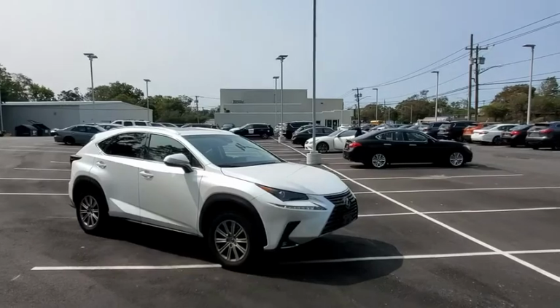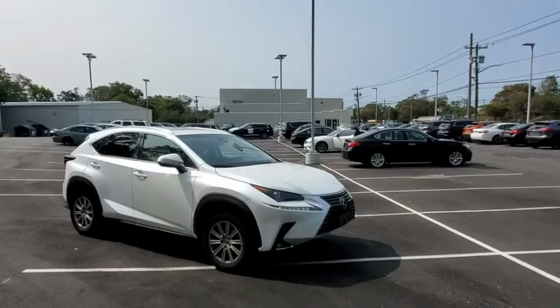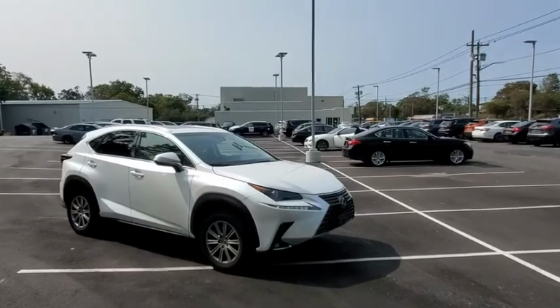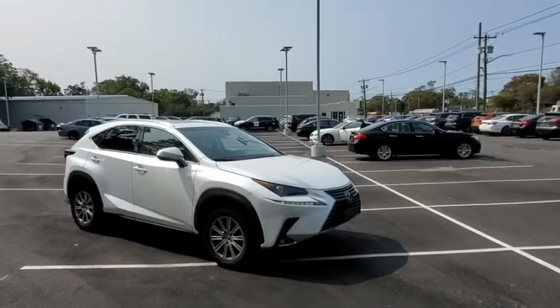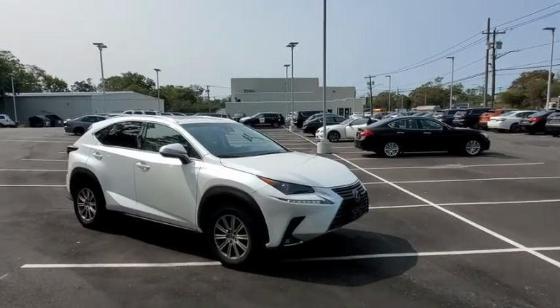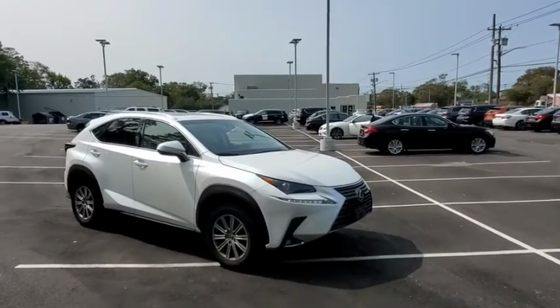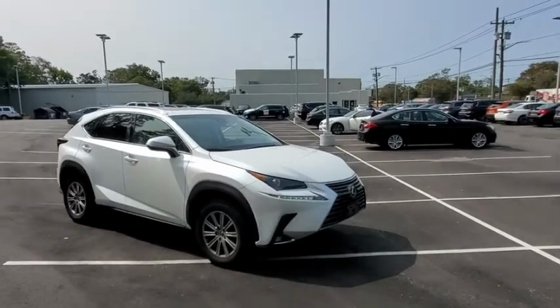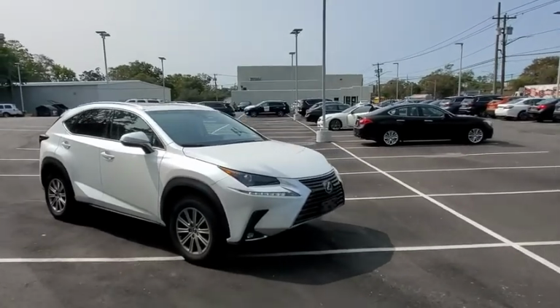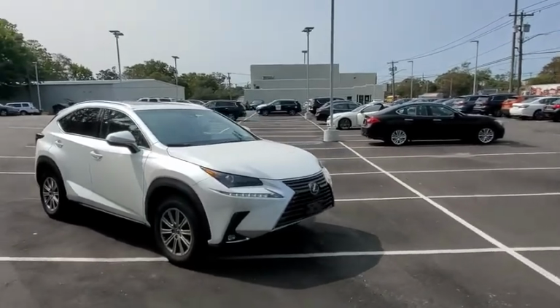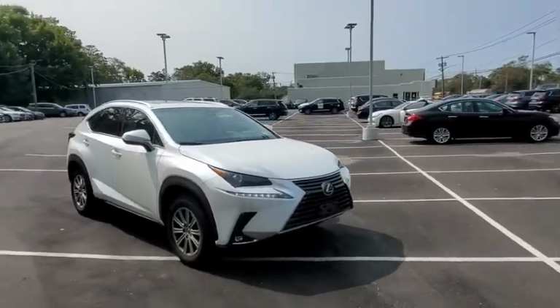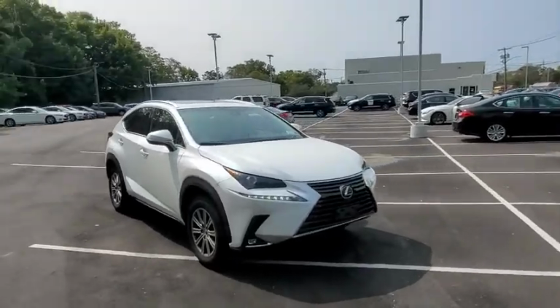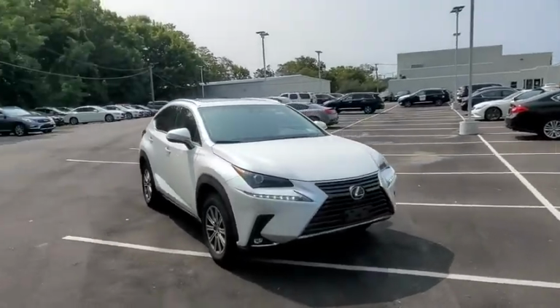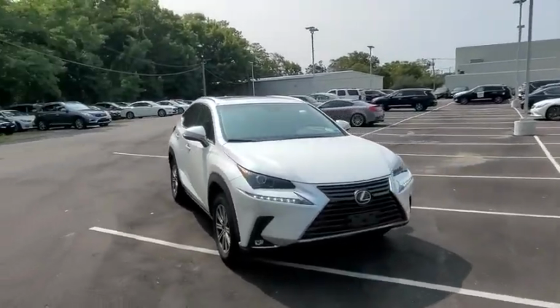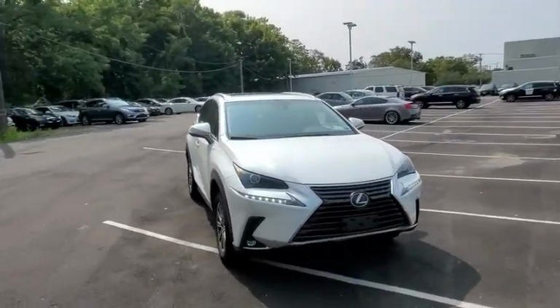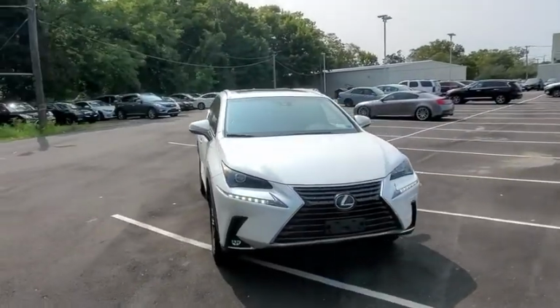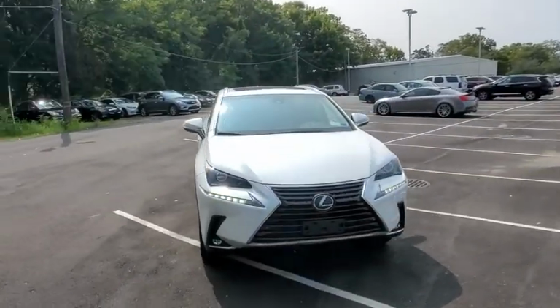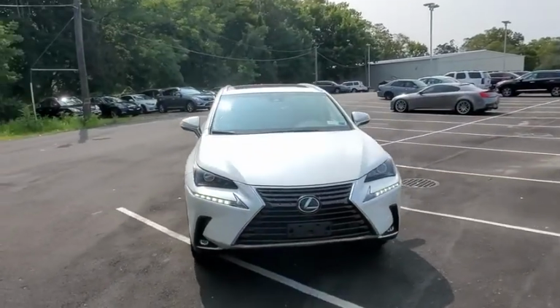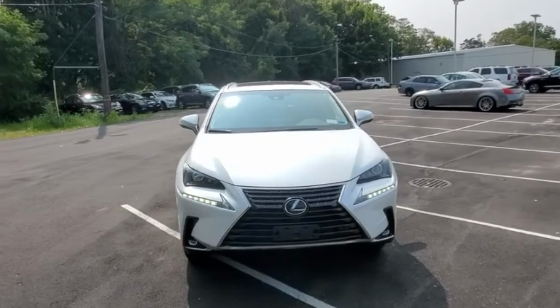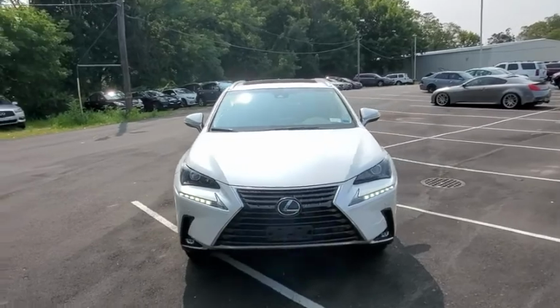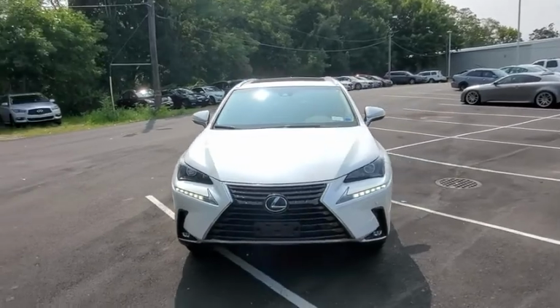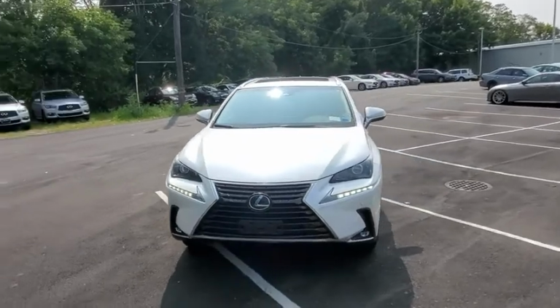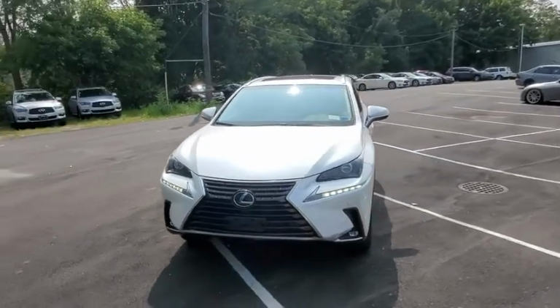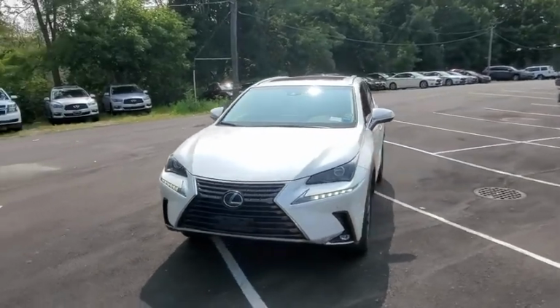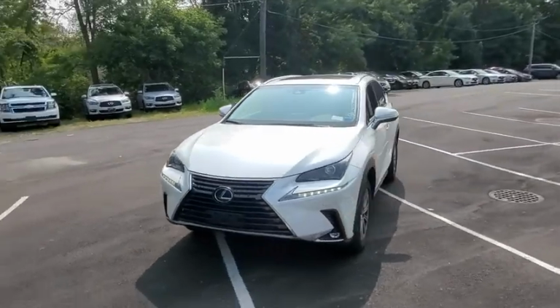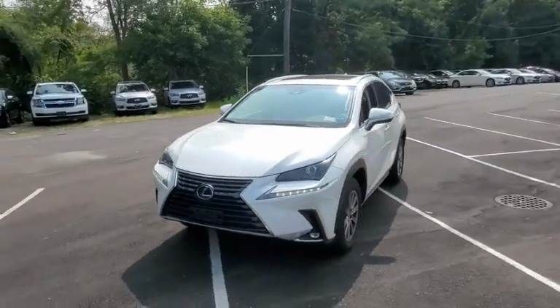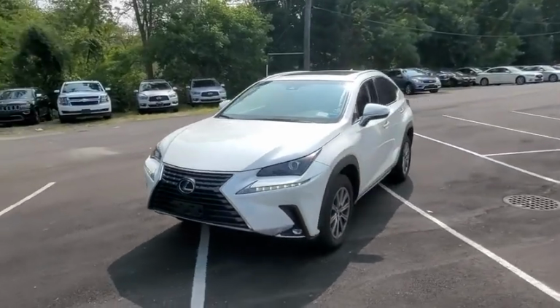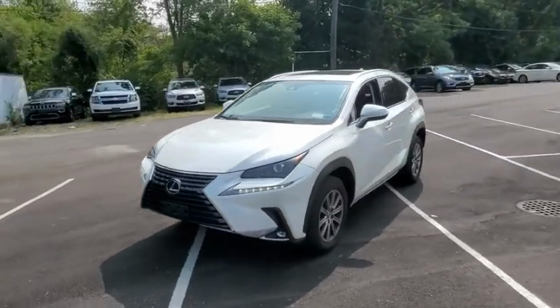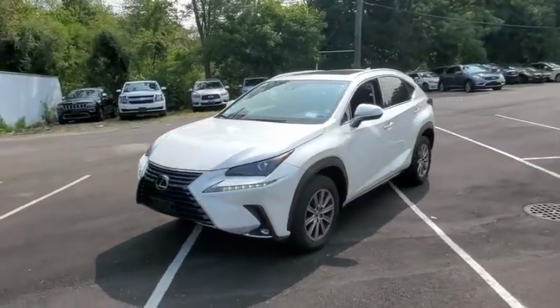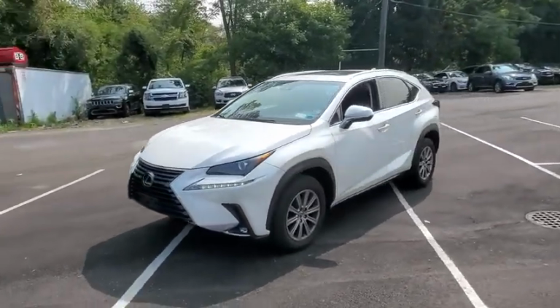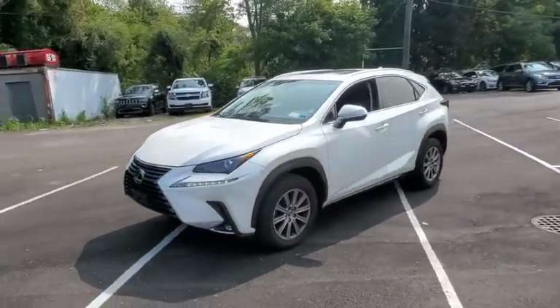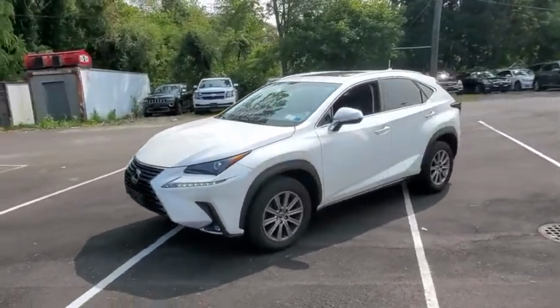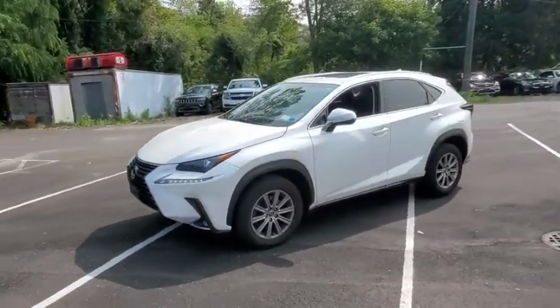We are pleased to show you the 2018 Lexus NX. The Lexus NX is sculpted to look nimble while hinting at the incredible power concentrated inside.